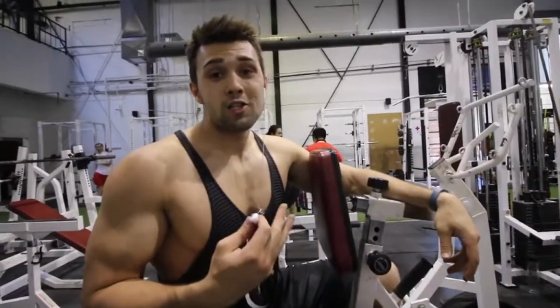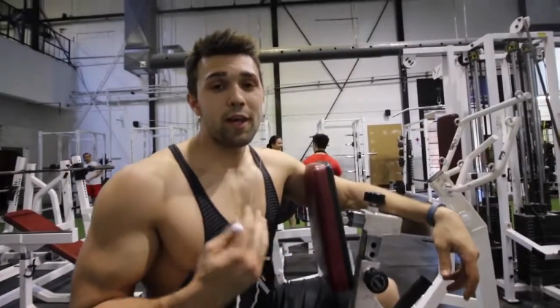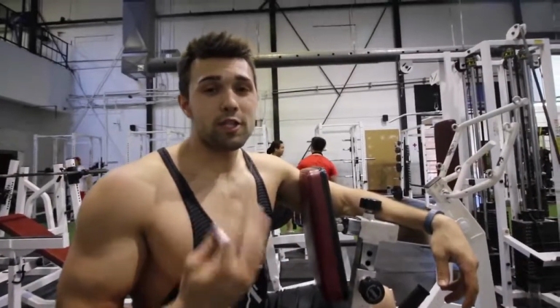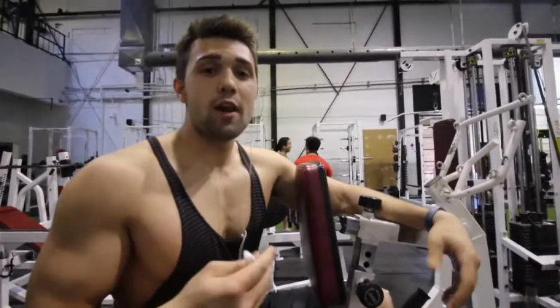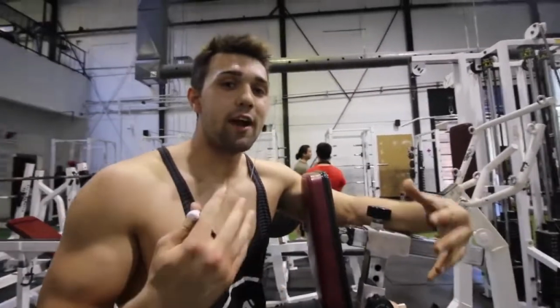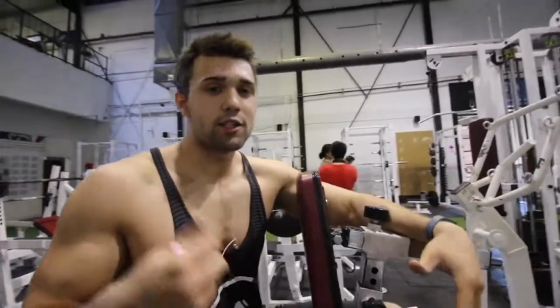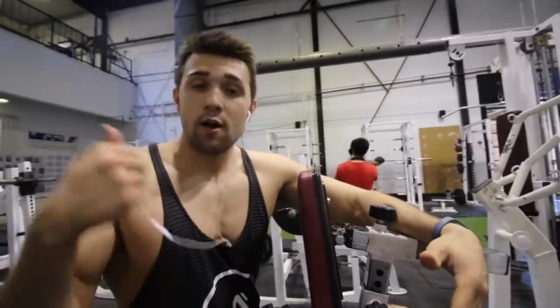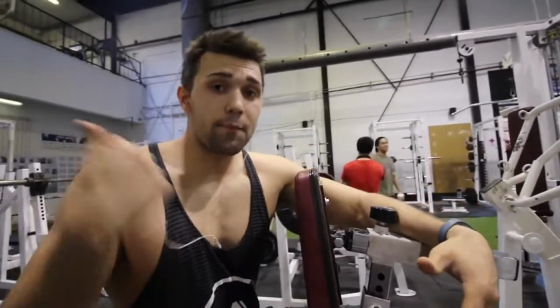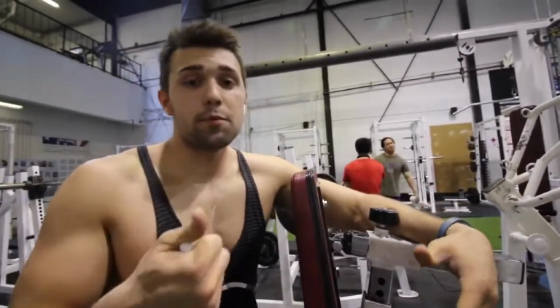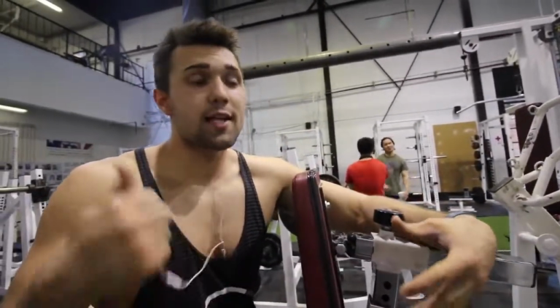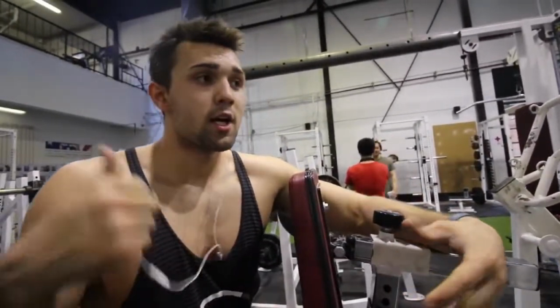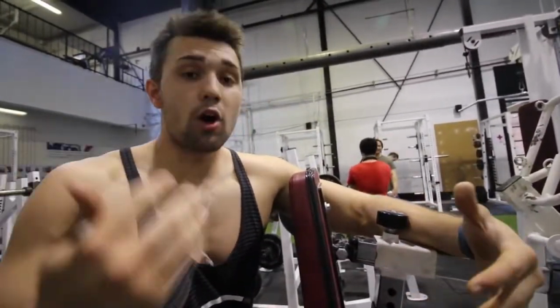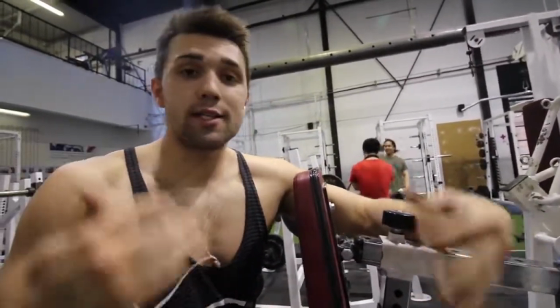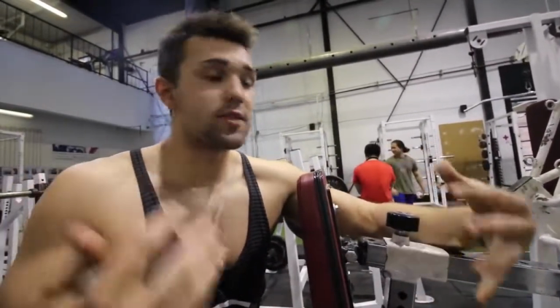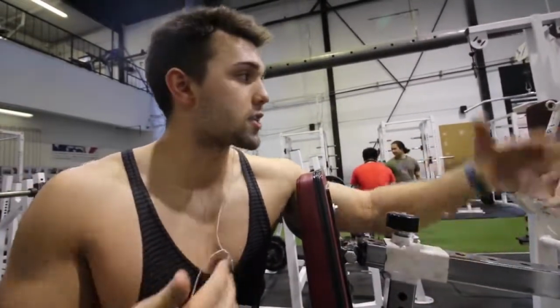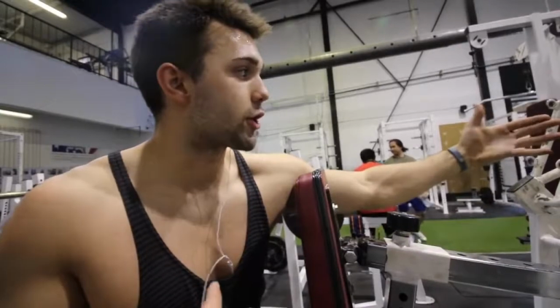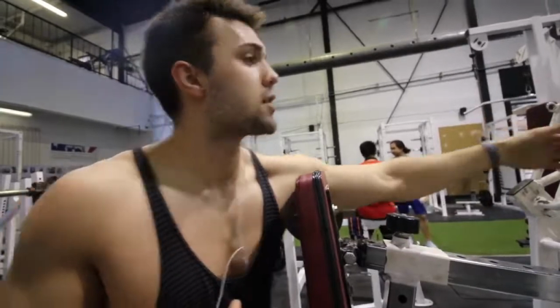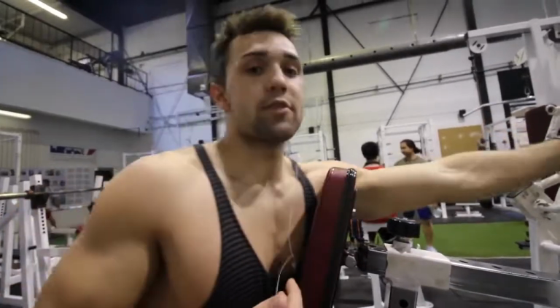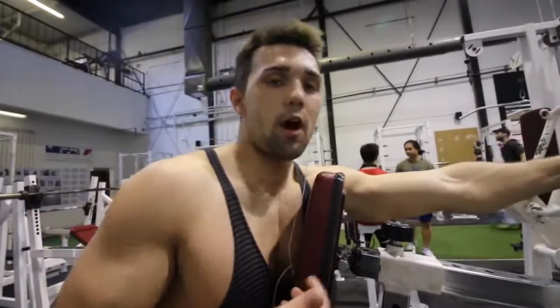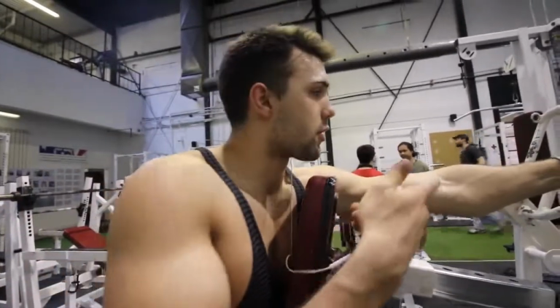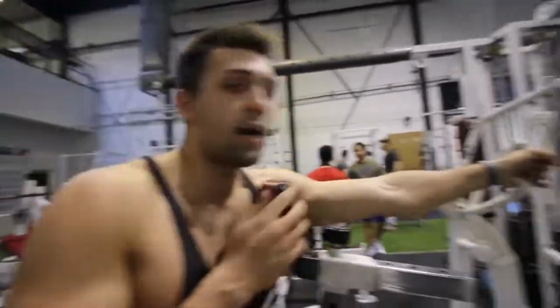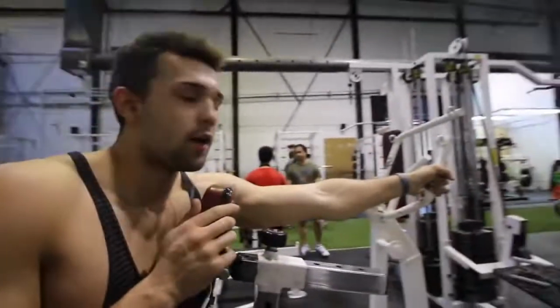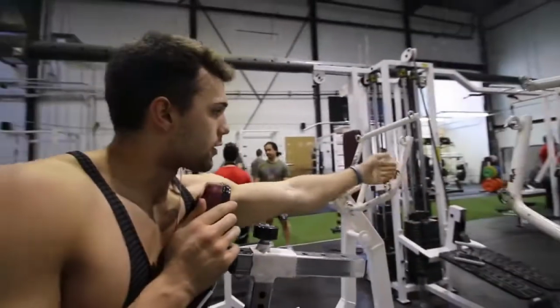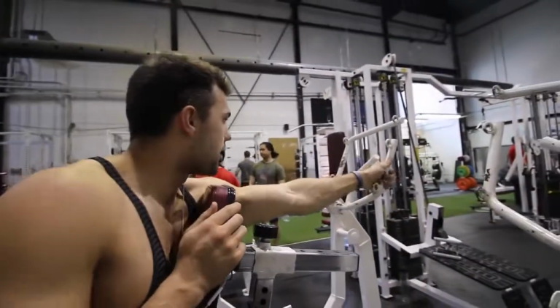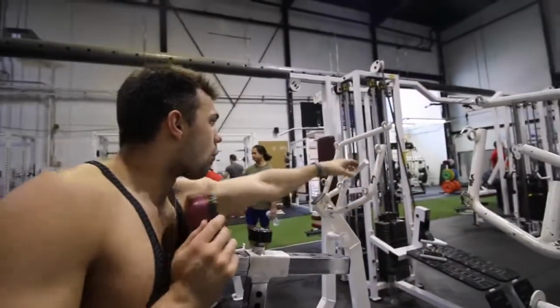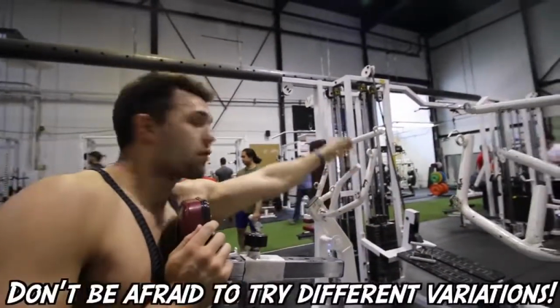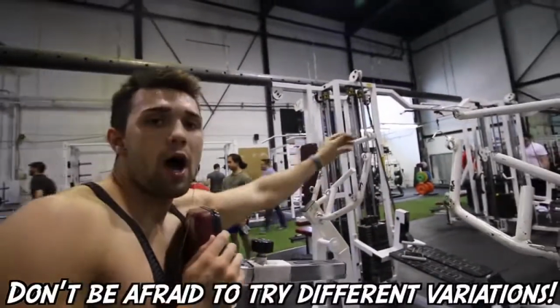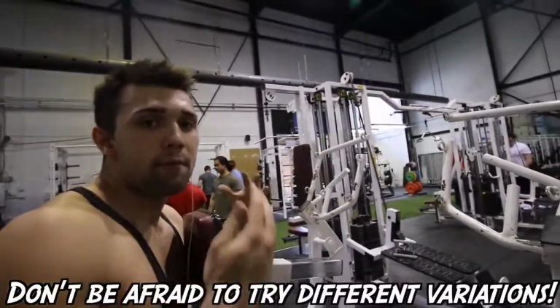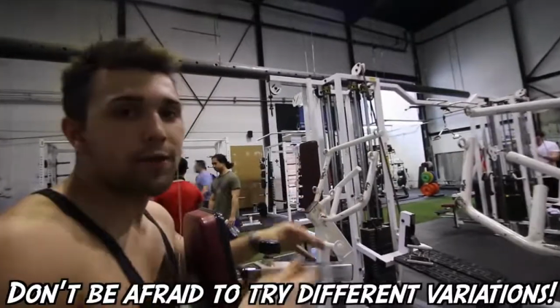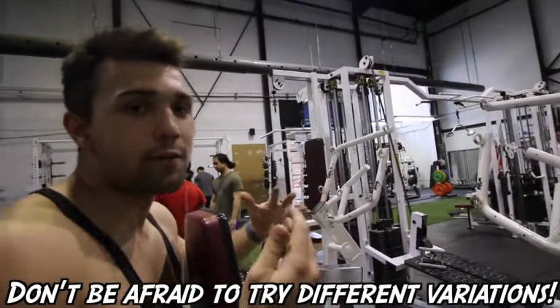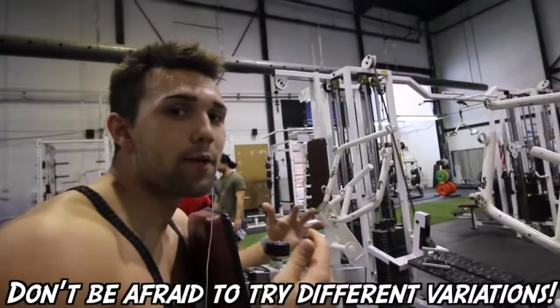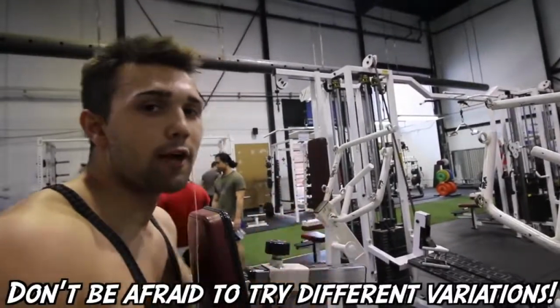One thing Arnold is huge on is variation. Fire up your supersets, do drop sets — he loves it all. Switch your grips. You can grab here, go wide, go high. Play with it and hit your back from different angles.